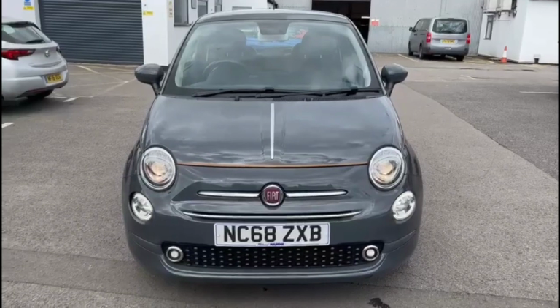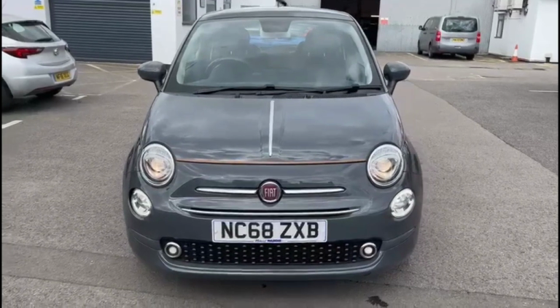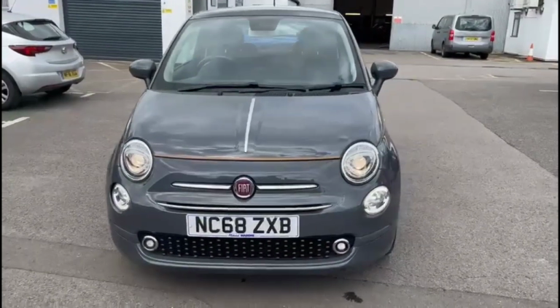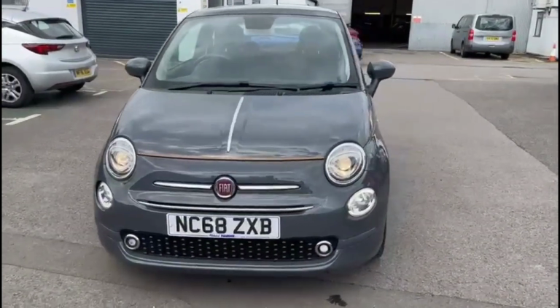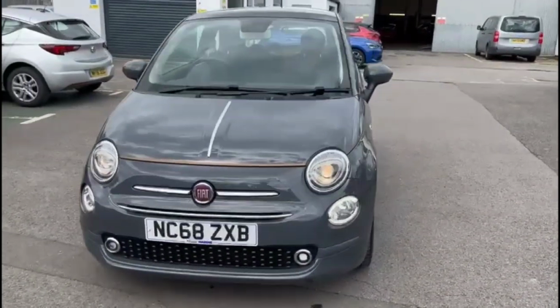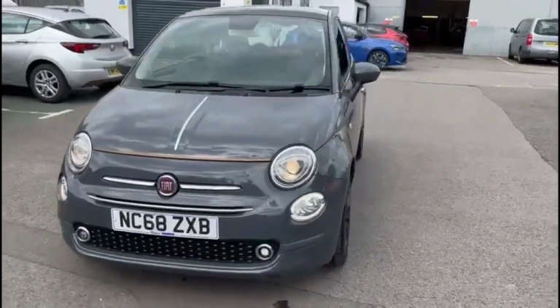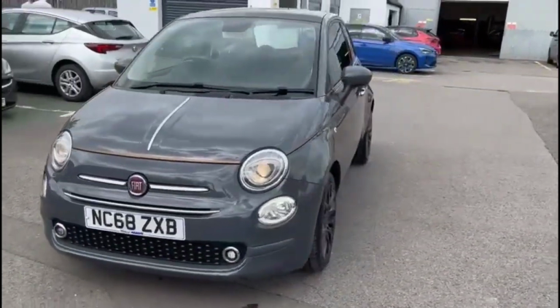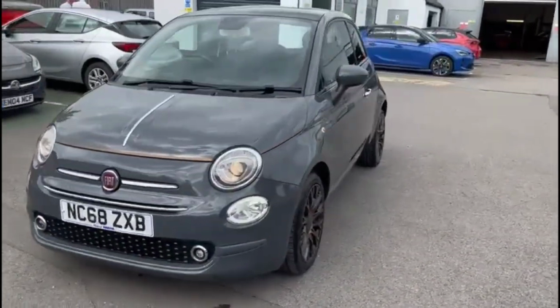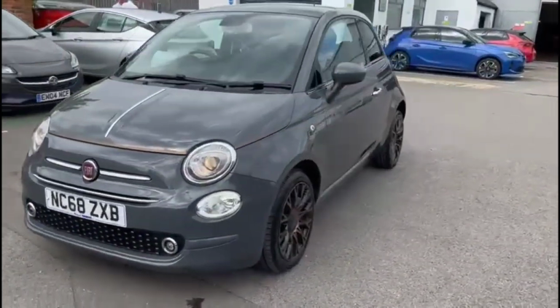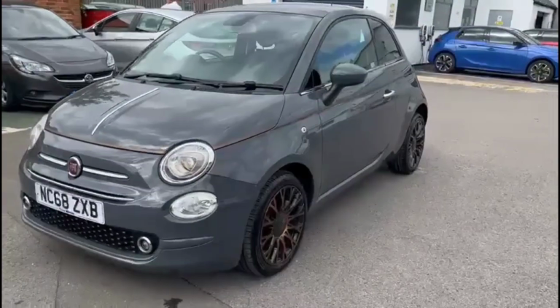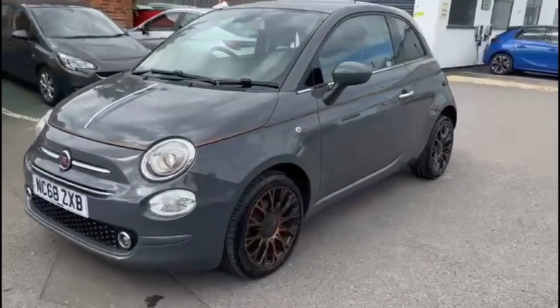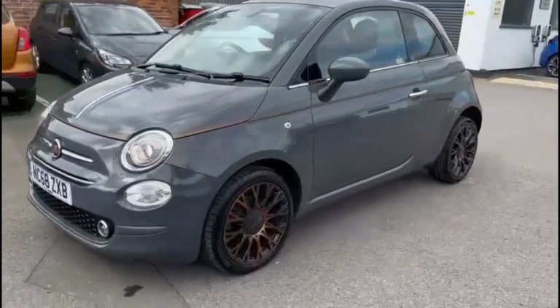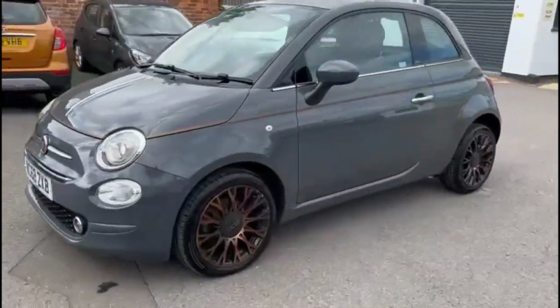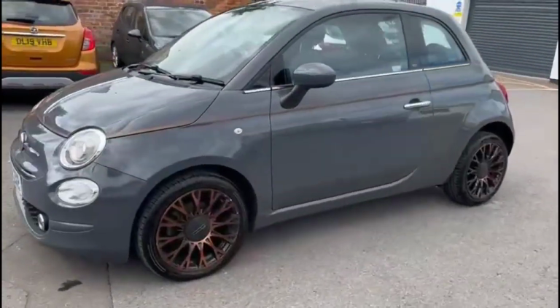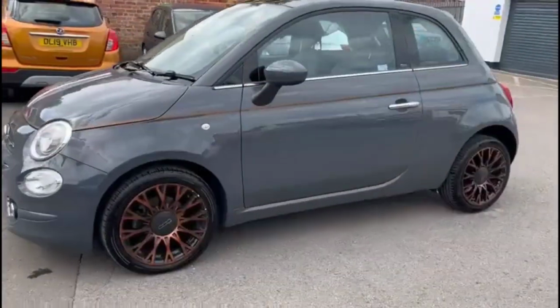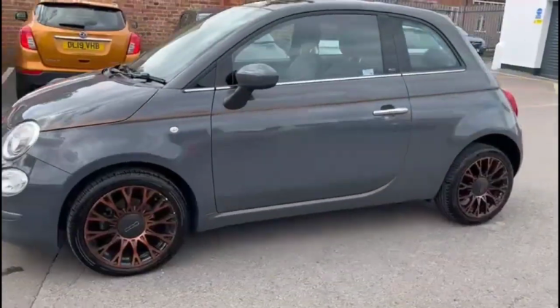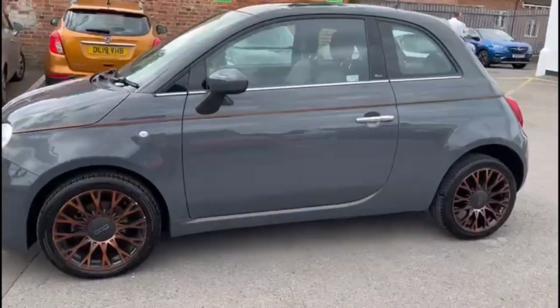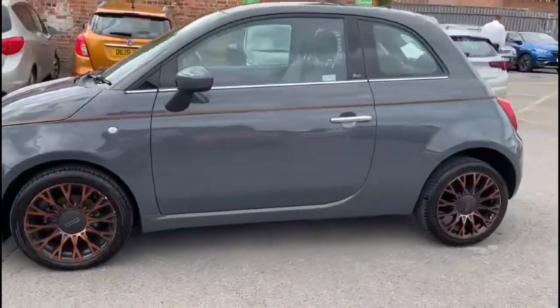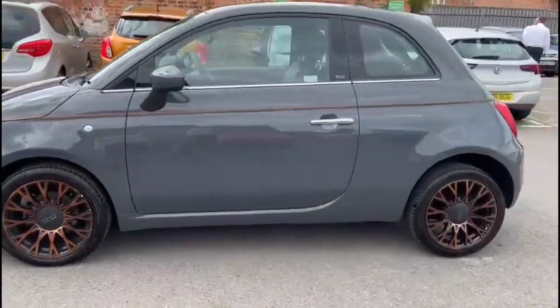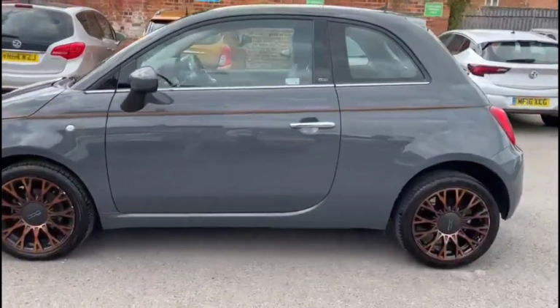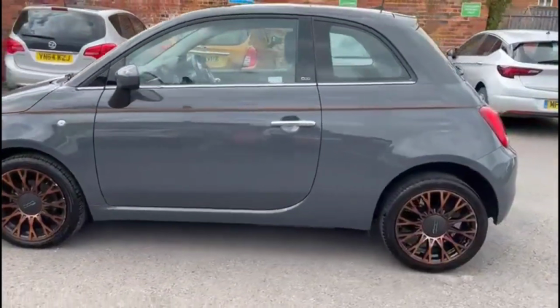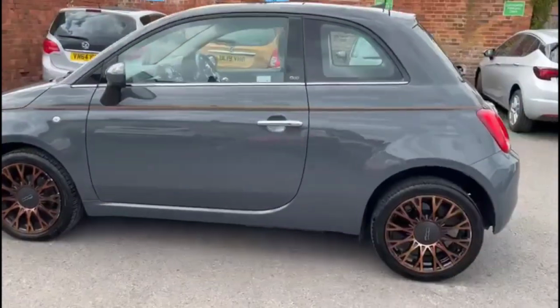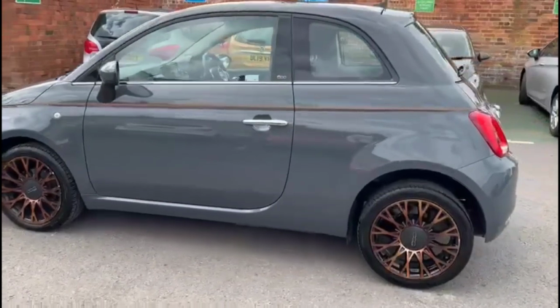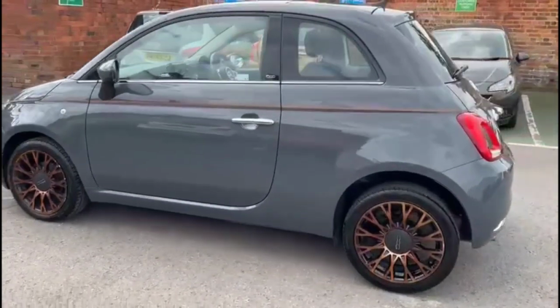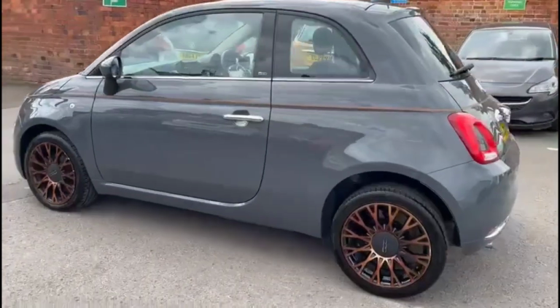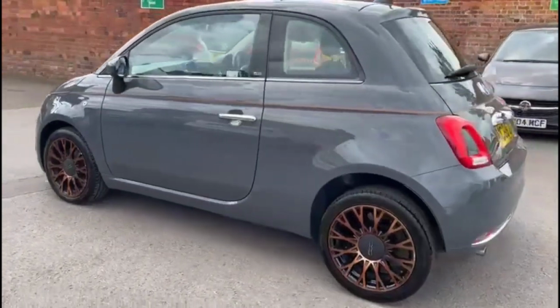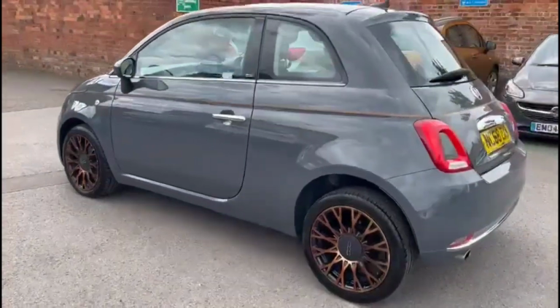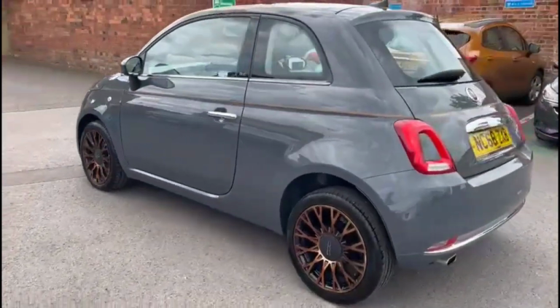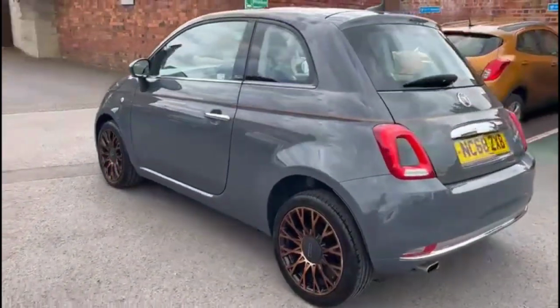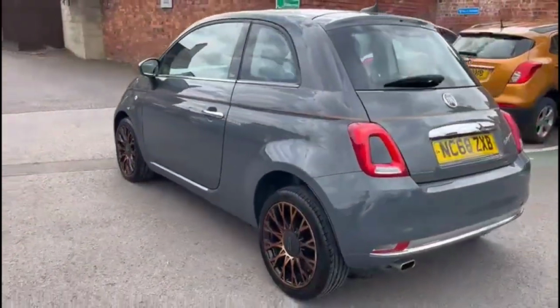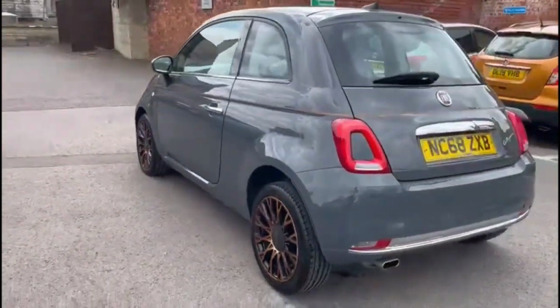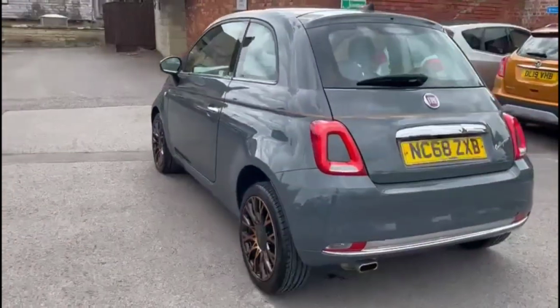Hello and welcome to Bayliss Vauxhall. Today we are reviewing a Fiat 500 1.2 Collection. This vehicle has covered 35,875 miles in silver and grey. It also comes with a Bayliss warranty, with the option to extend it to 36 months.